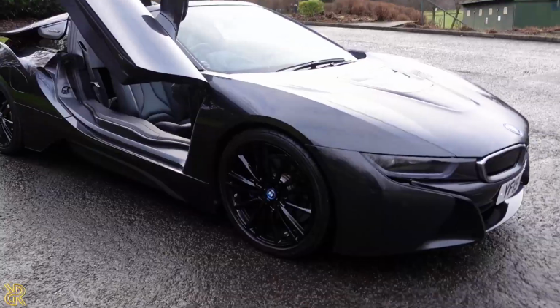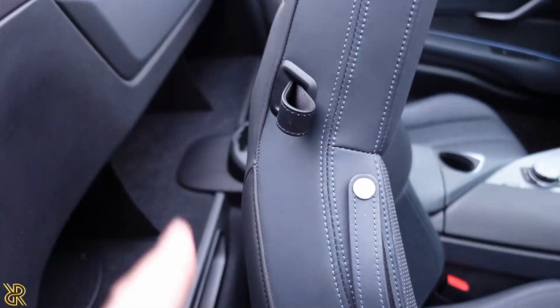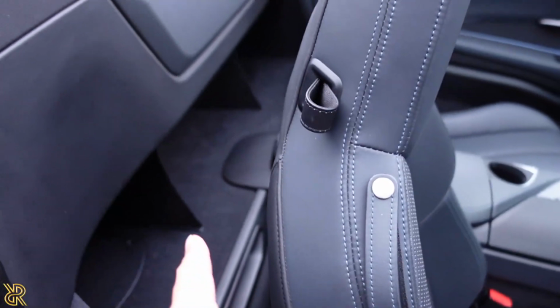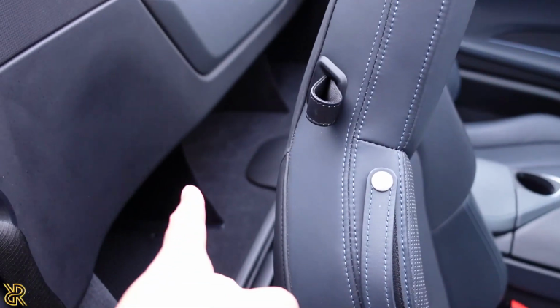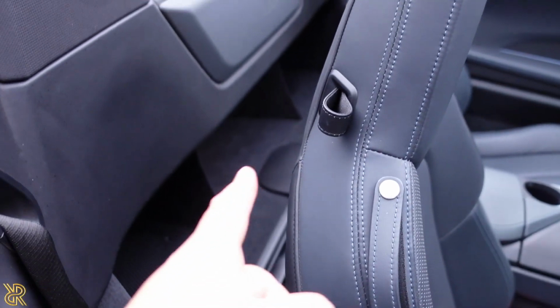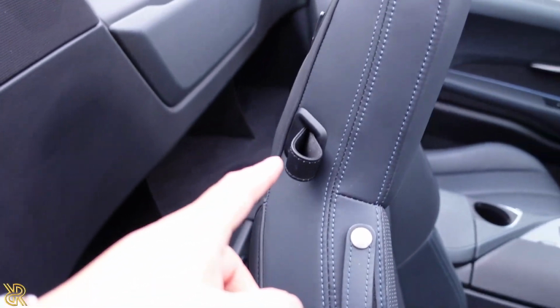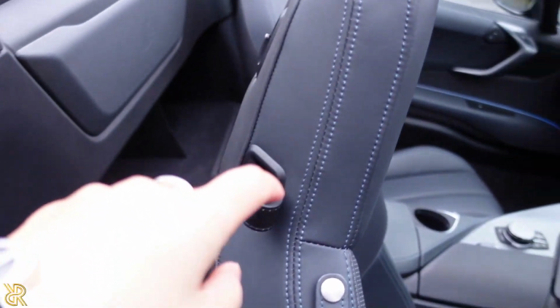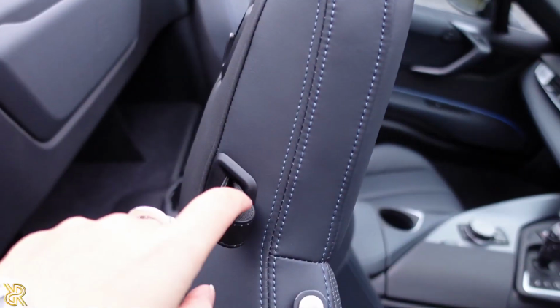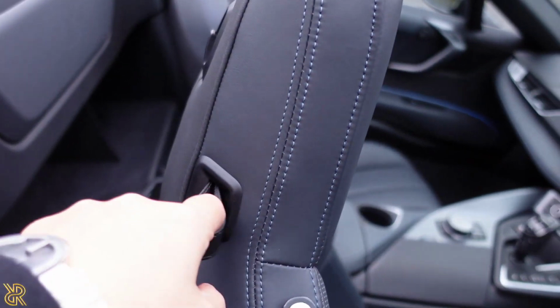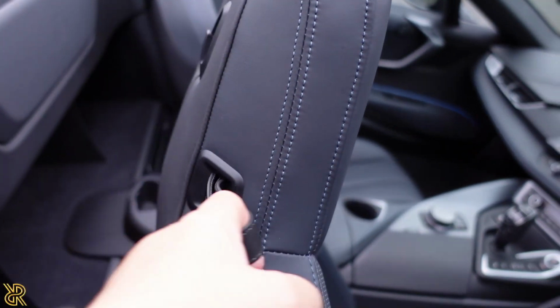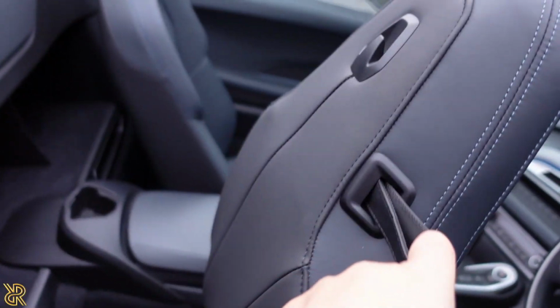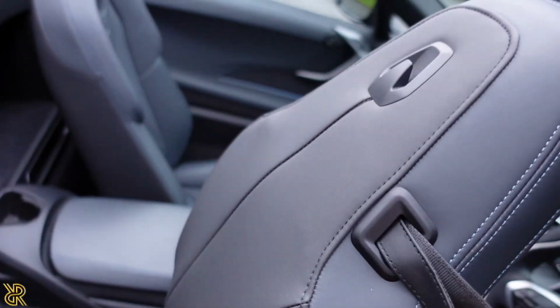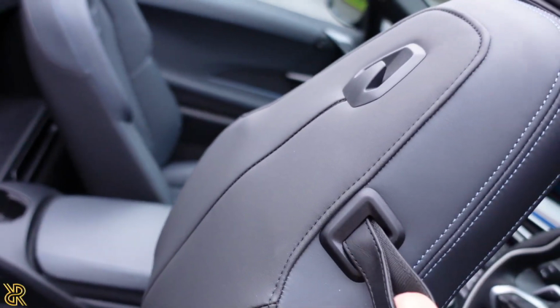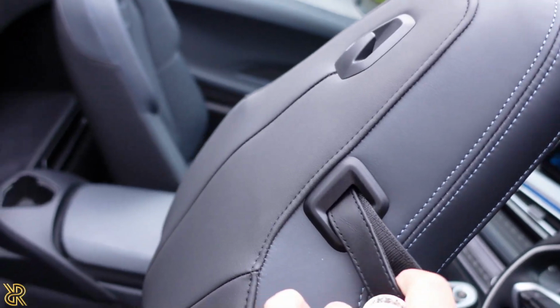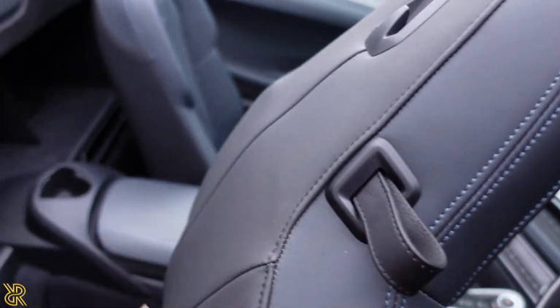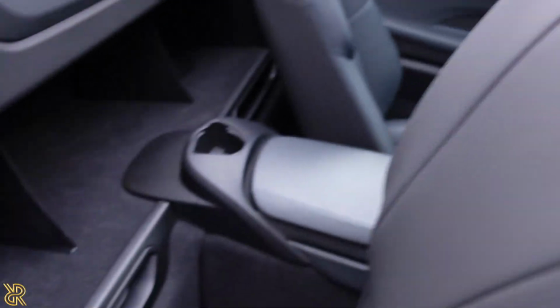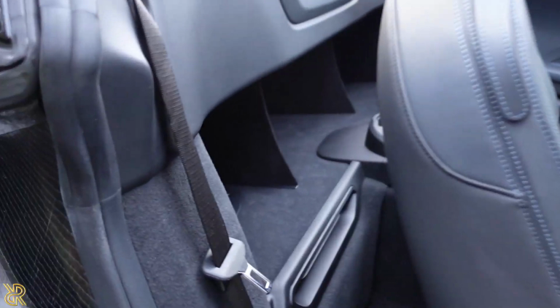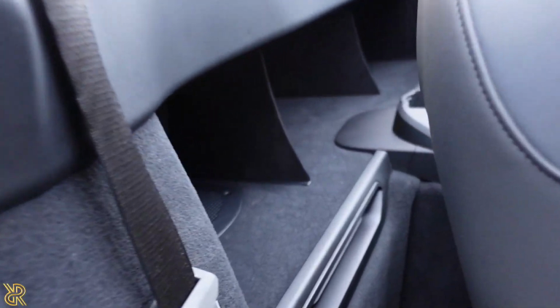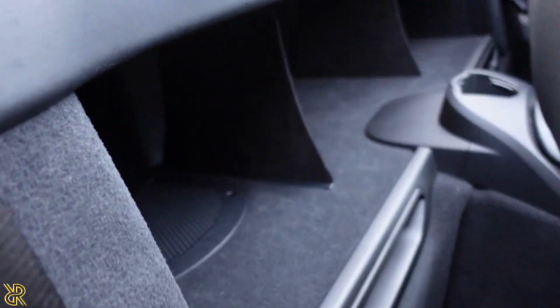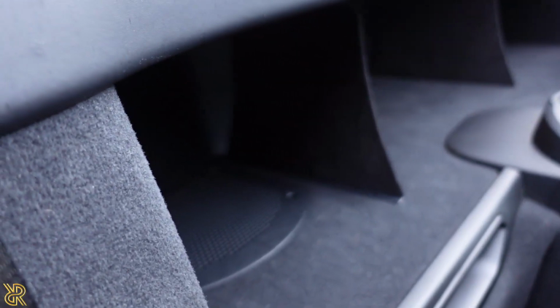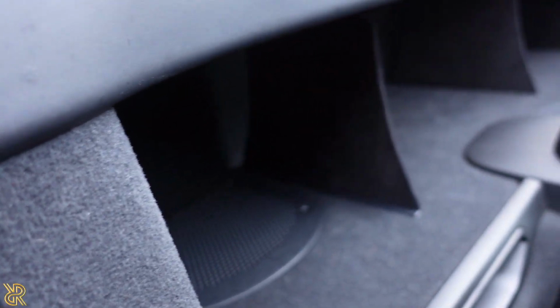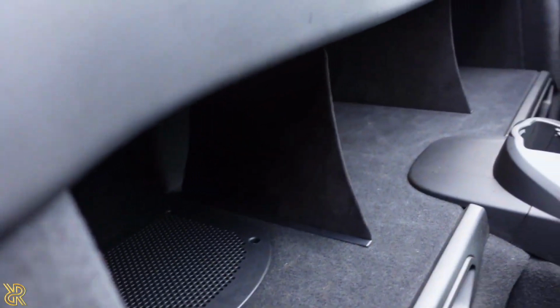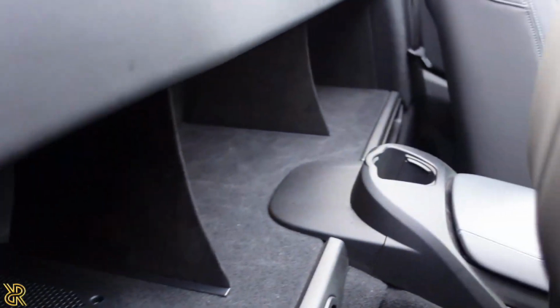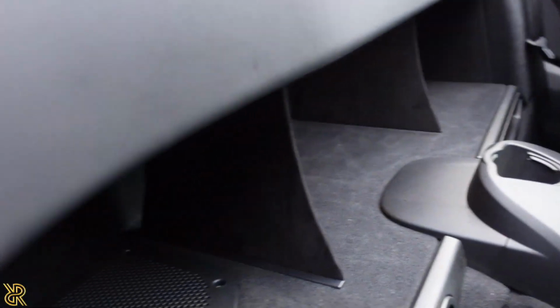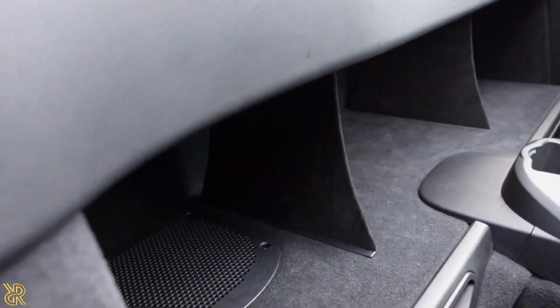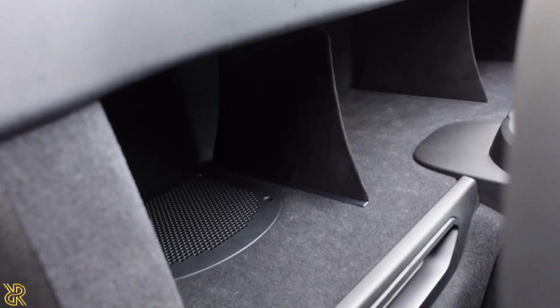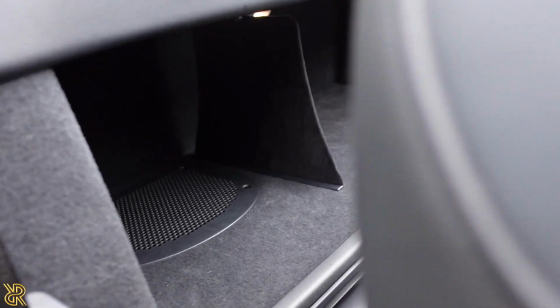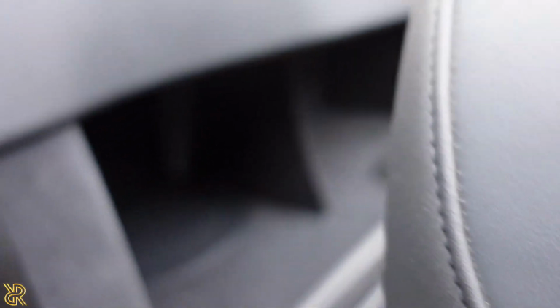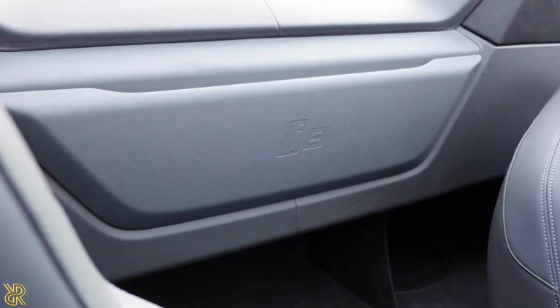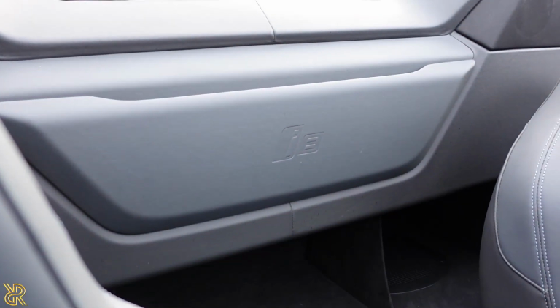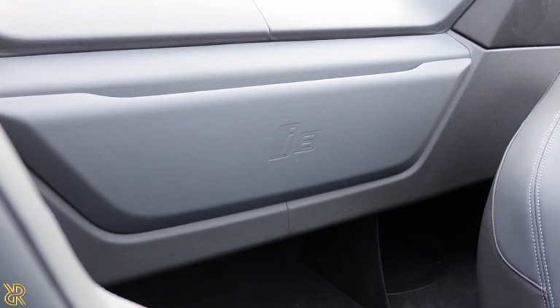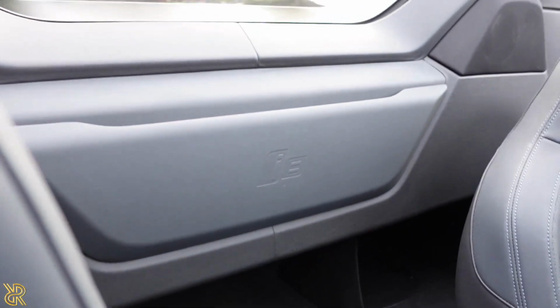If you do need to get into the back, you just pull this and pull the seat forward. Behind here there are these kind of holes, and there's some space — maybe some storage space. There's the logo there.